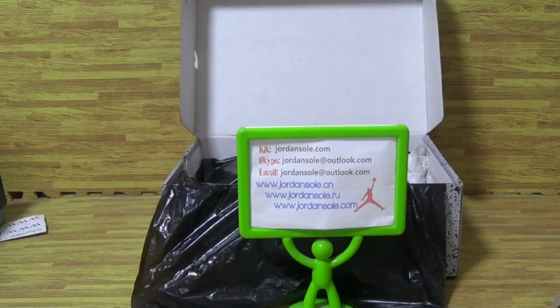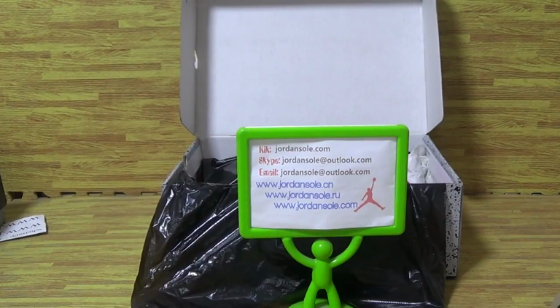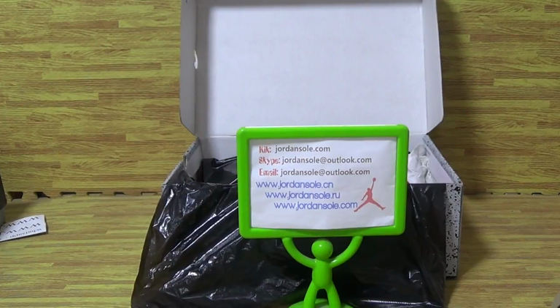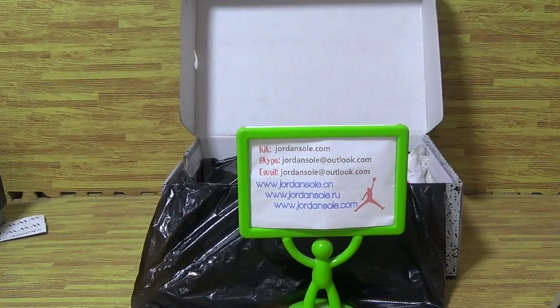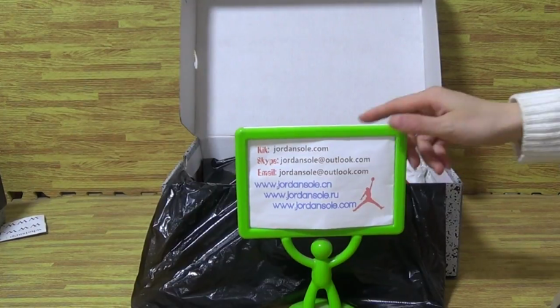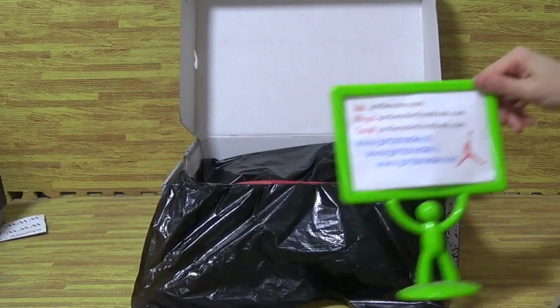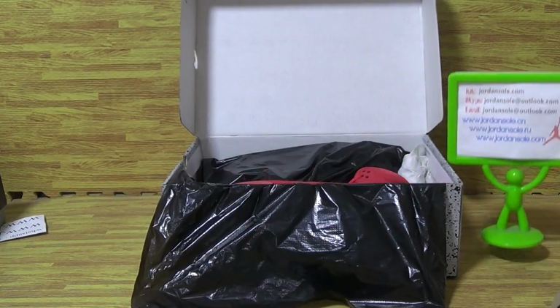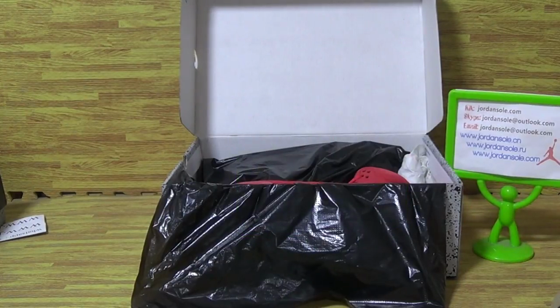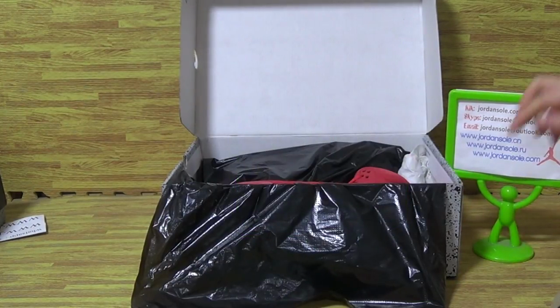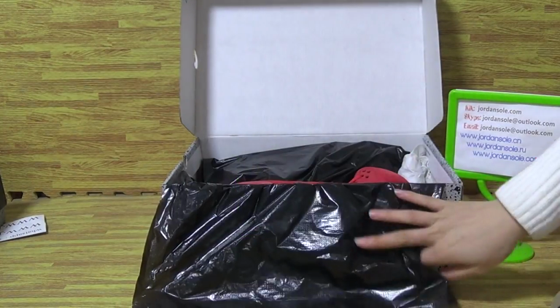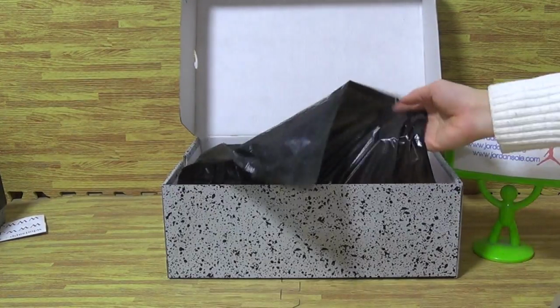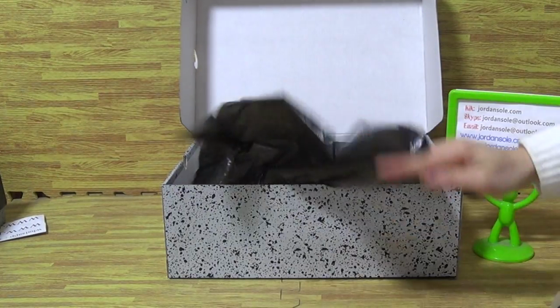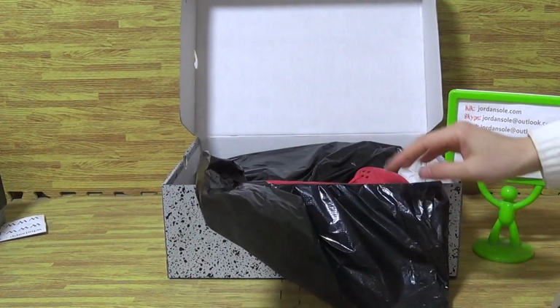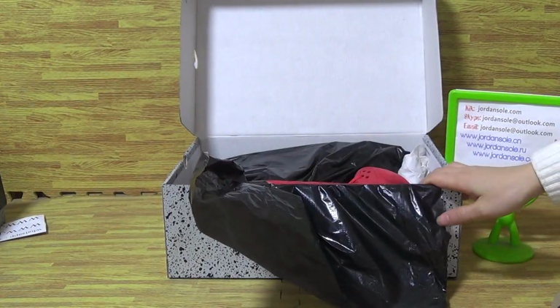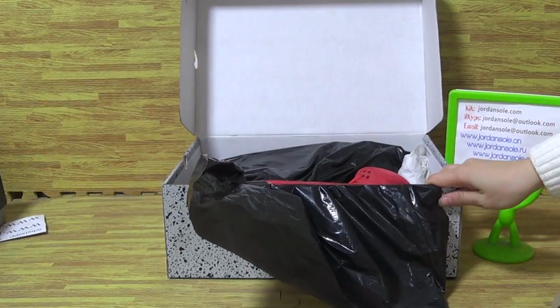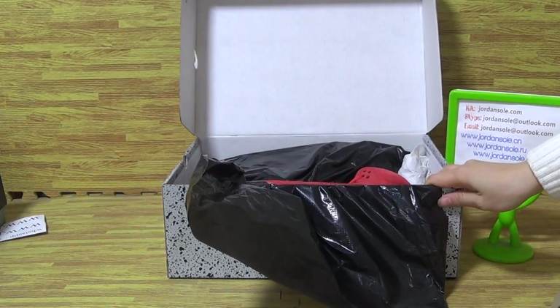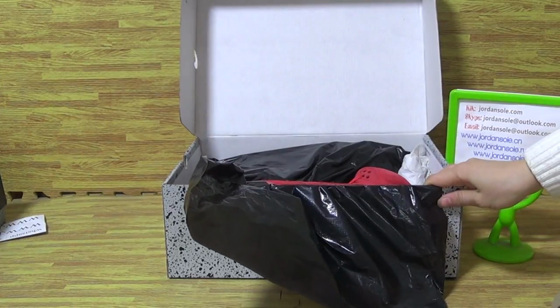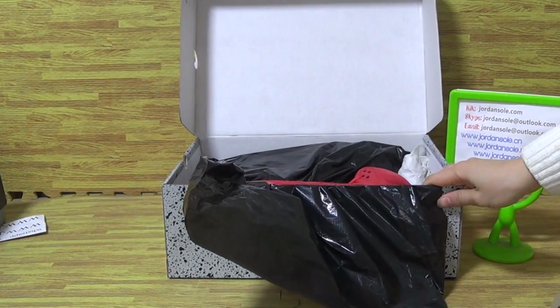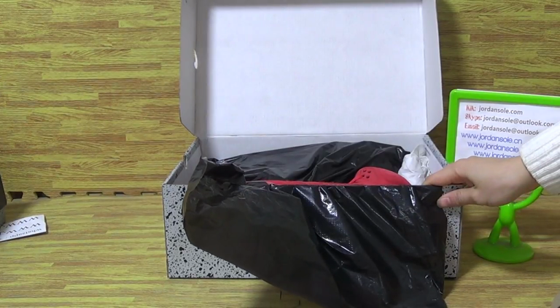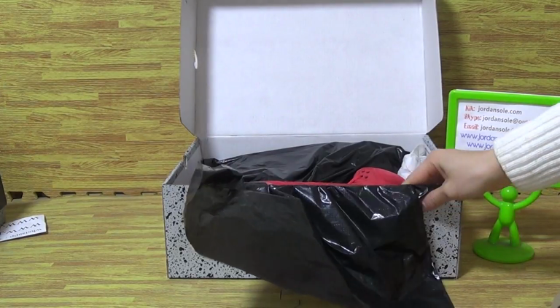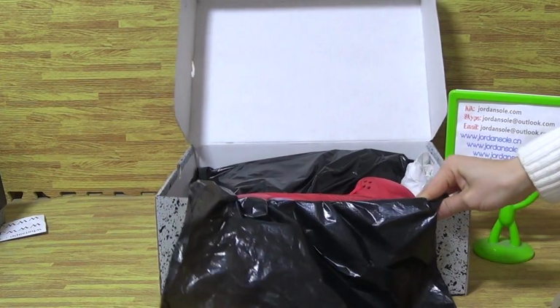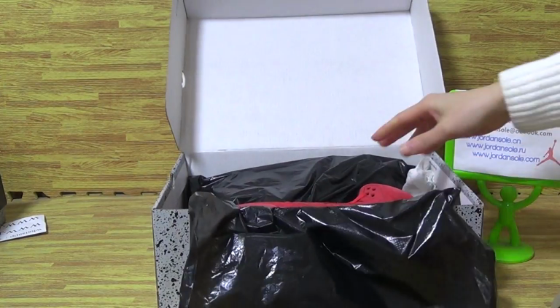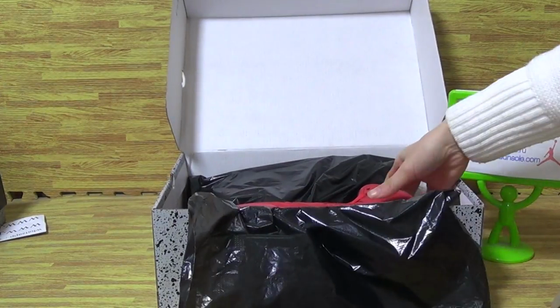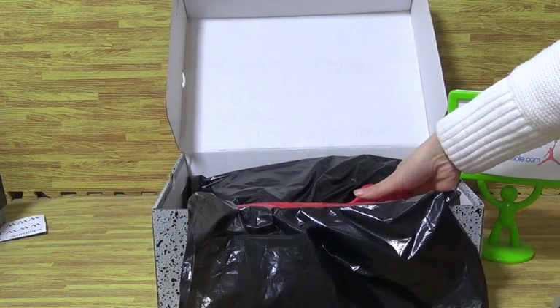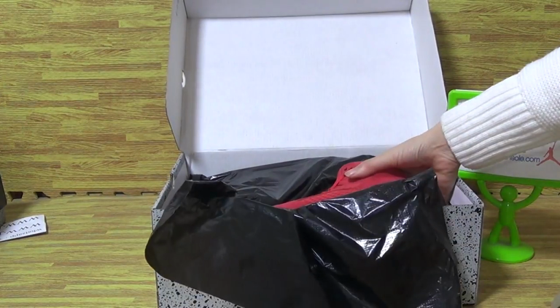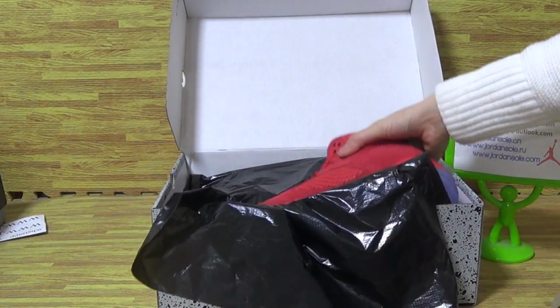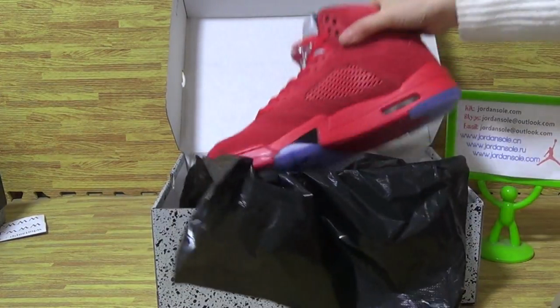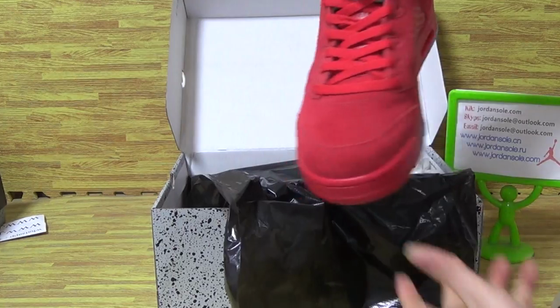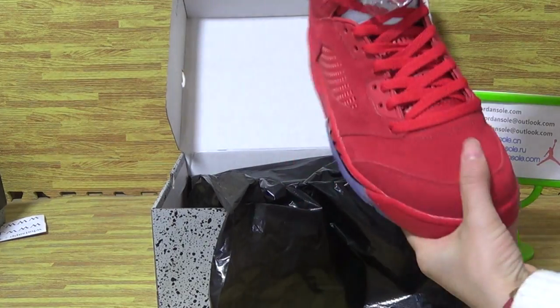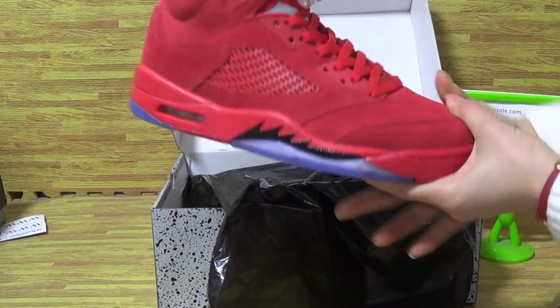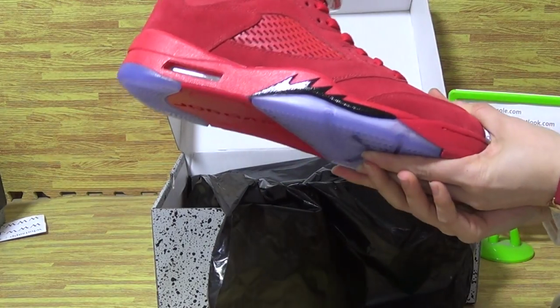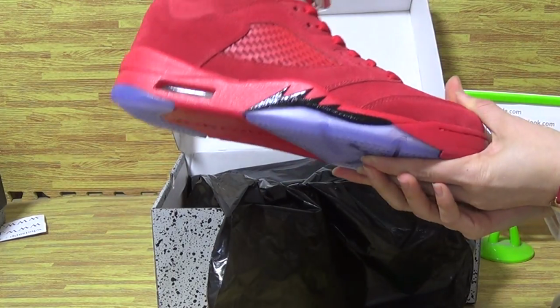Hey, as you can see, I put this pile of shoes on here. It's the second pile of shoes I will update to you. It's Ren Jin Kuo, Jordan 5.